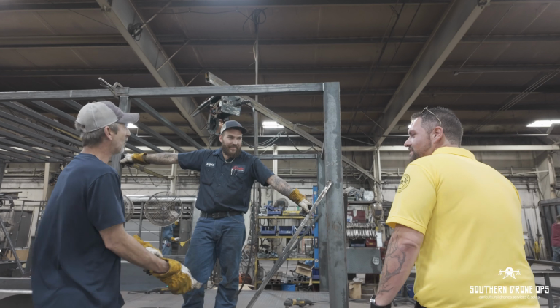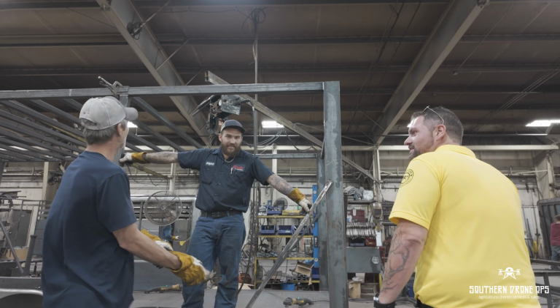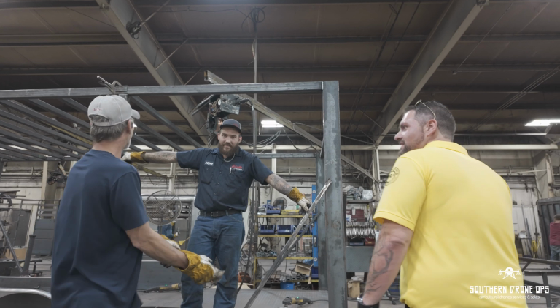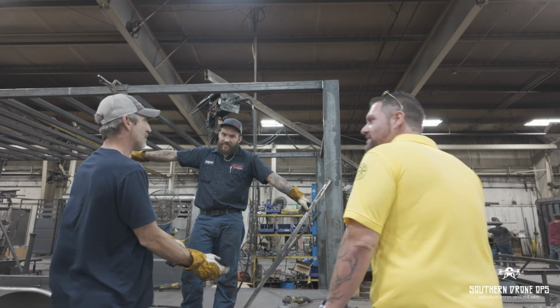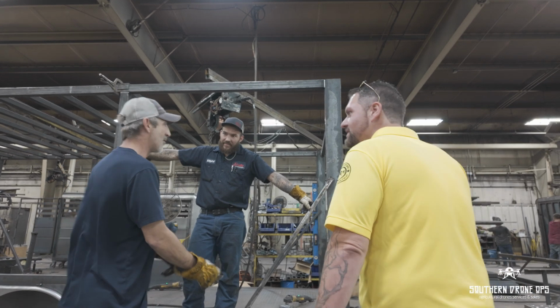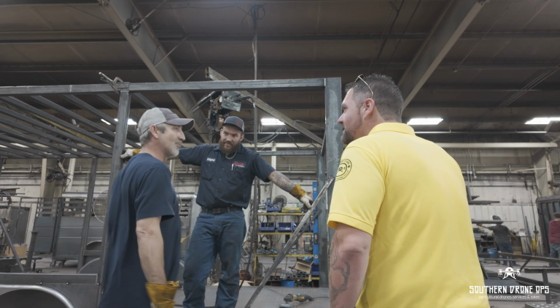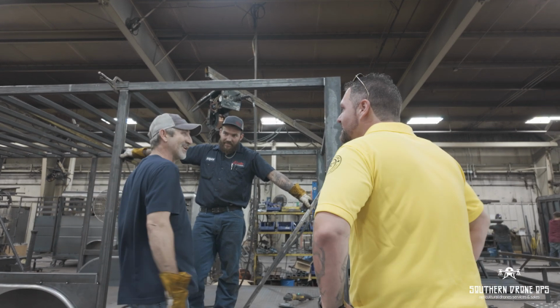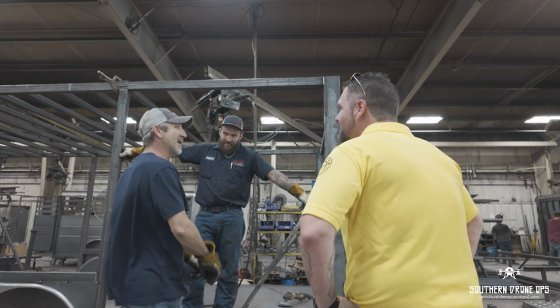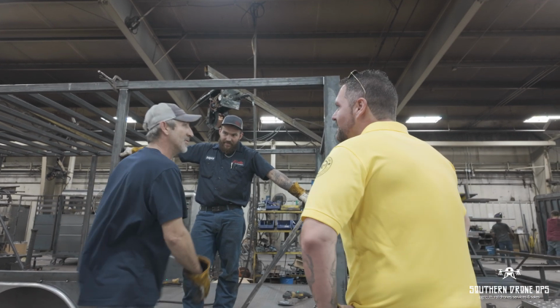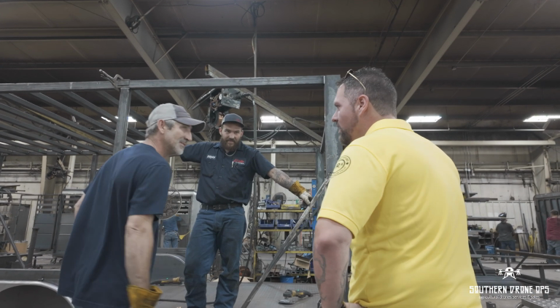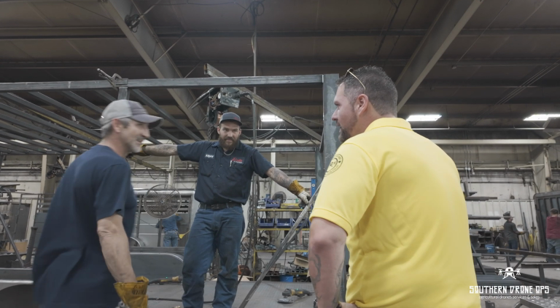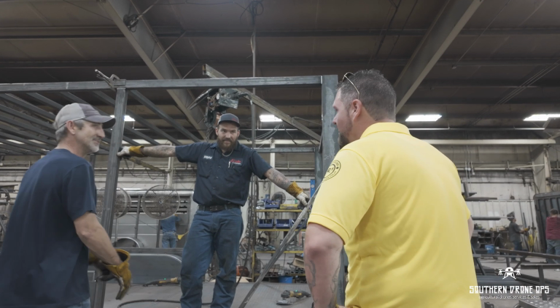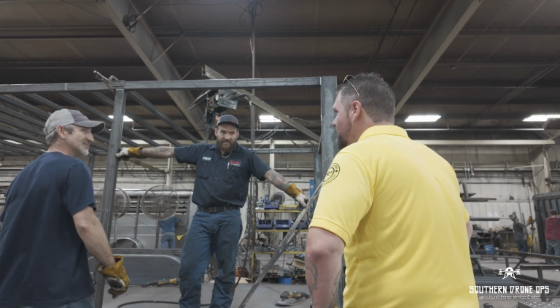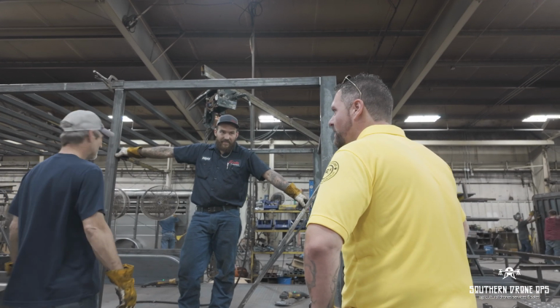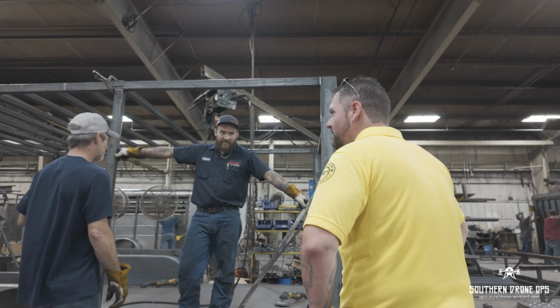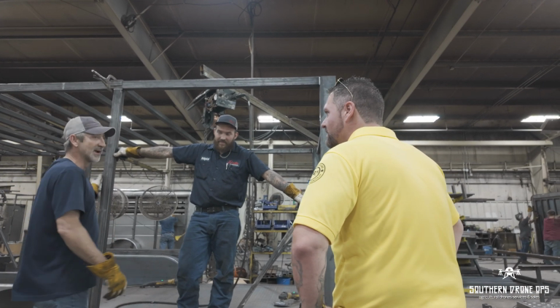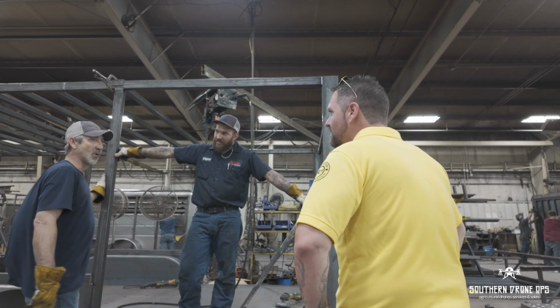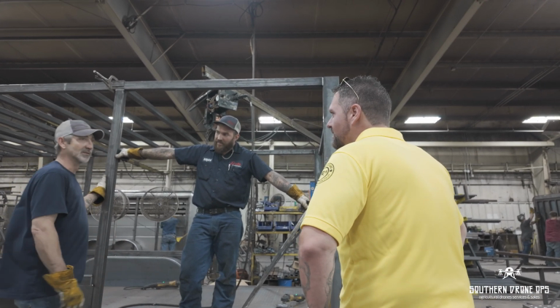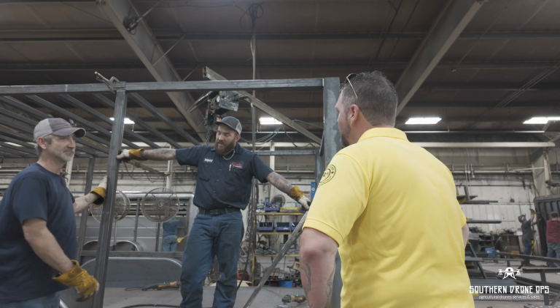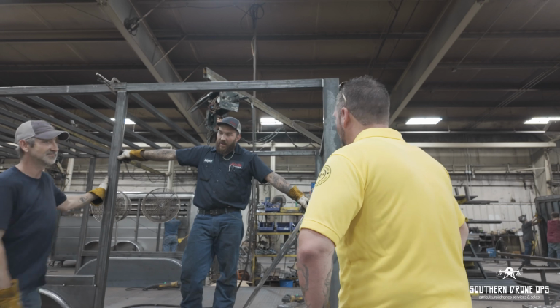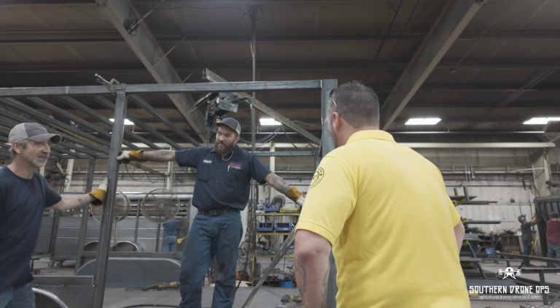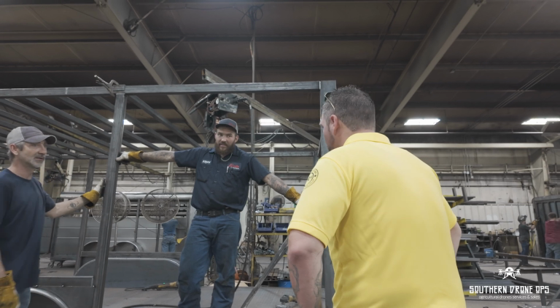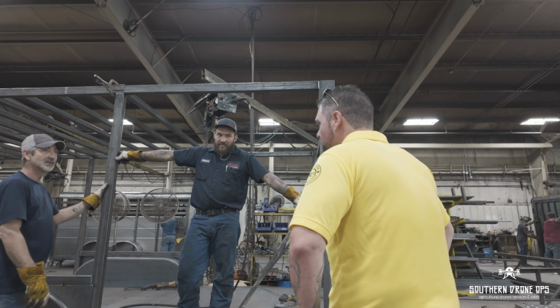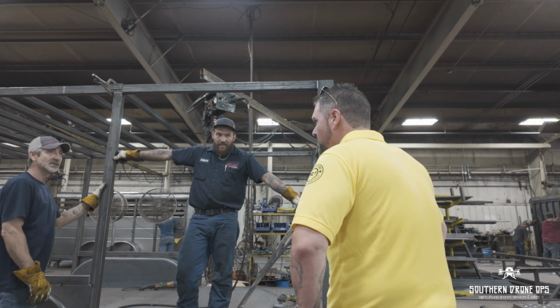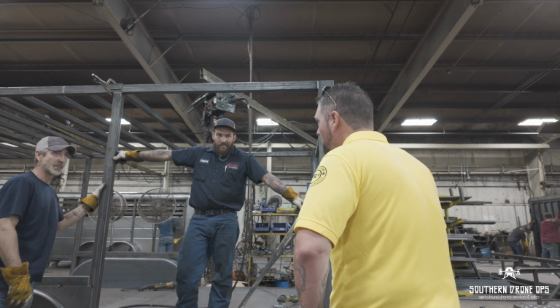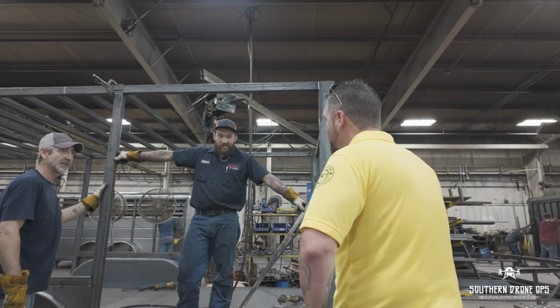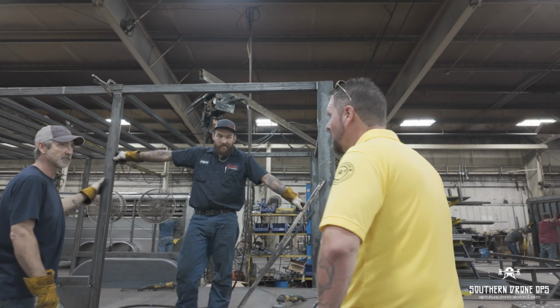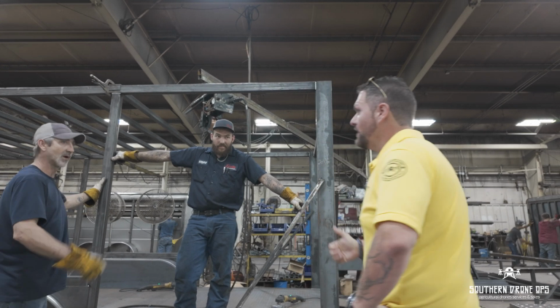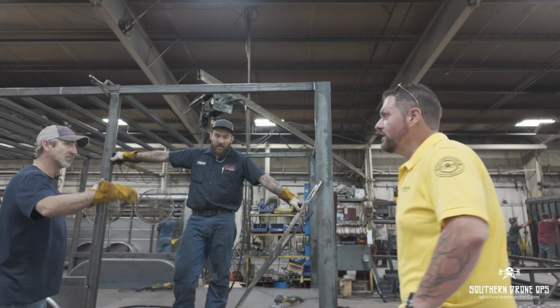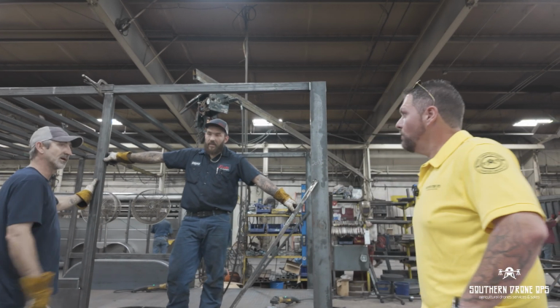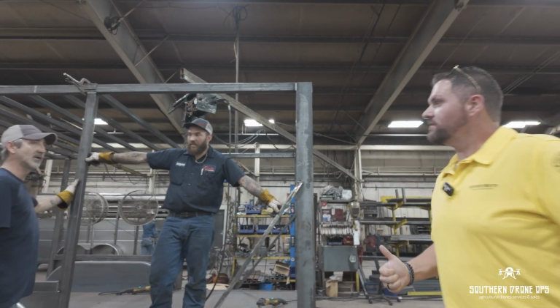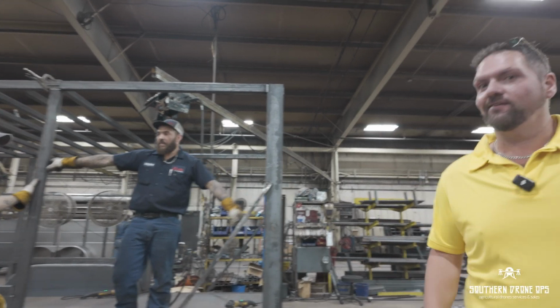Yeah, we're kind of put on hold — like, no metal. Oh really? Yeah. How long is that going to be? Most of the three are mine. Oh good. They look great guys, I appreciate it. Thank y'all so much.